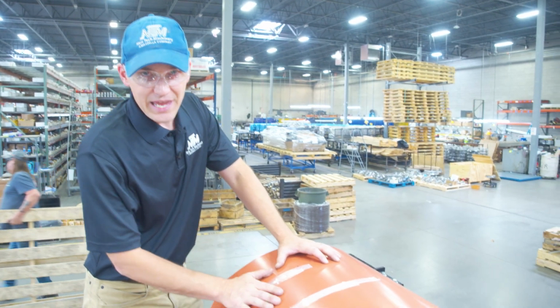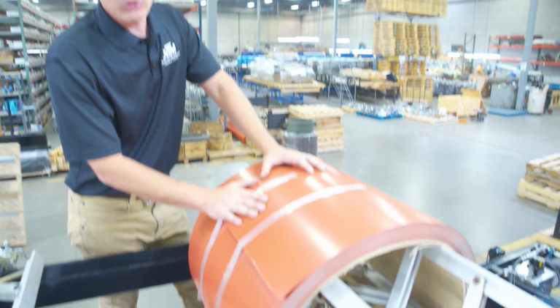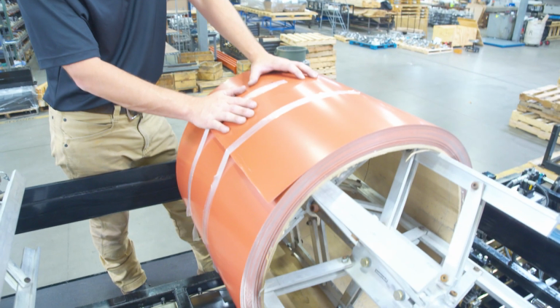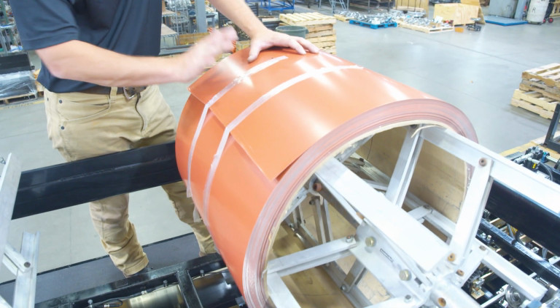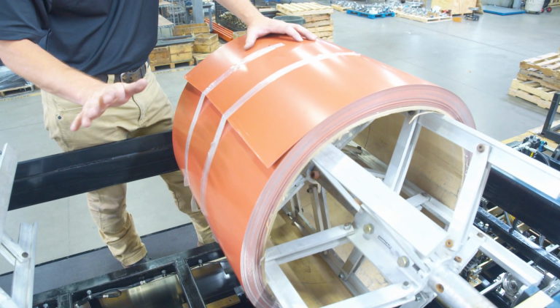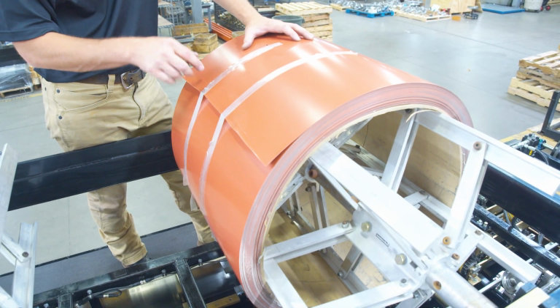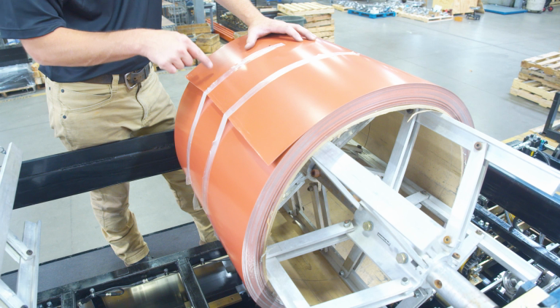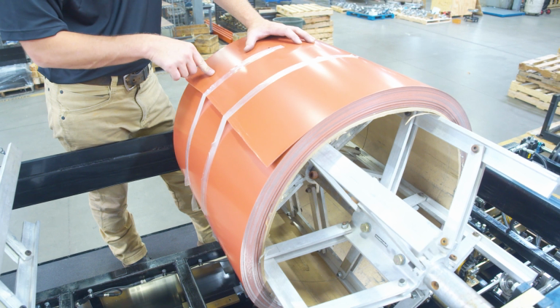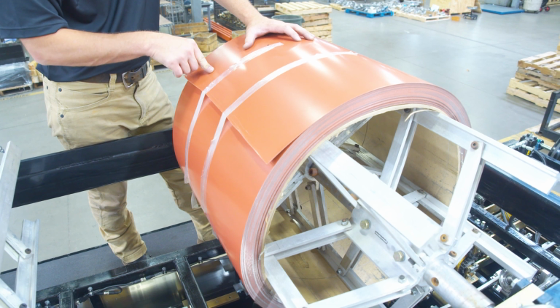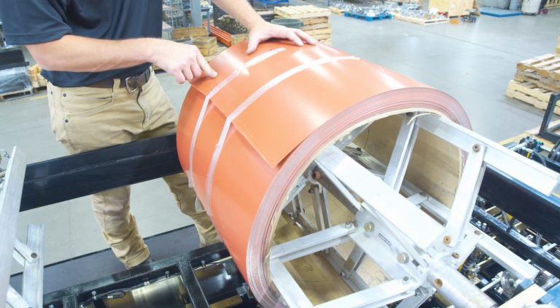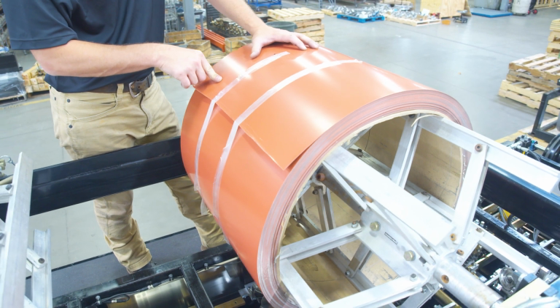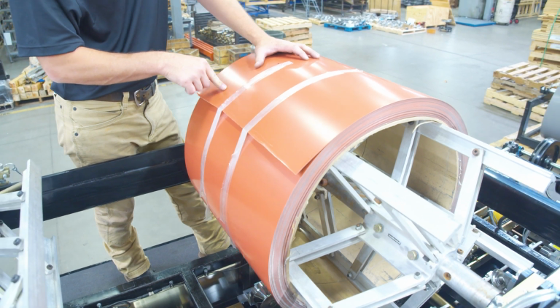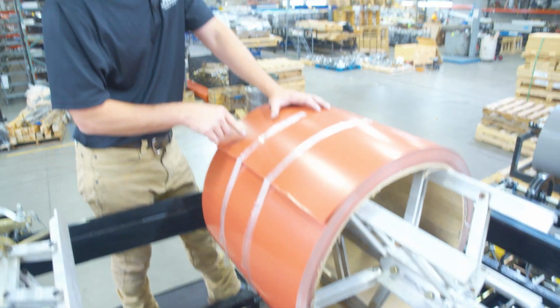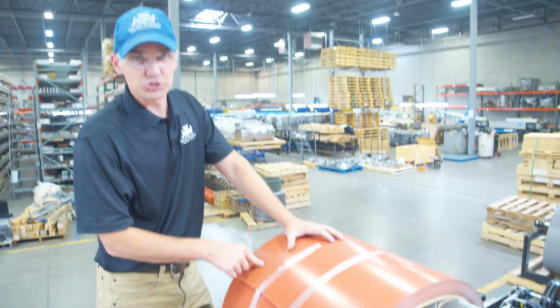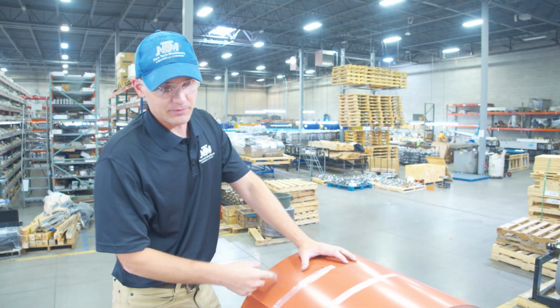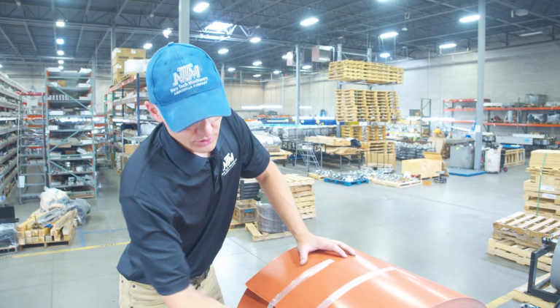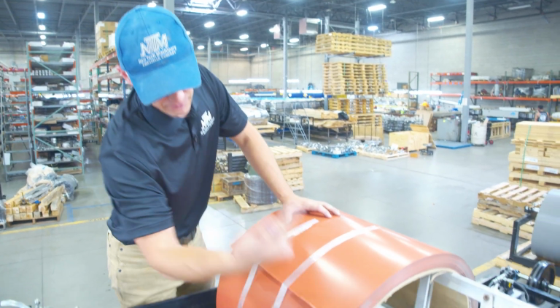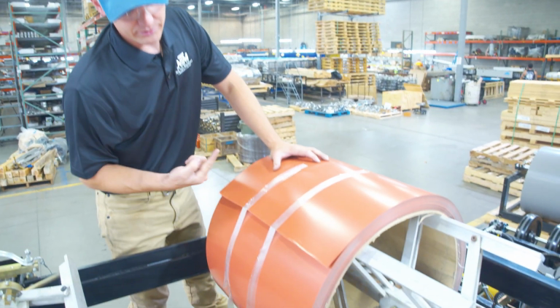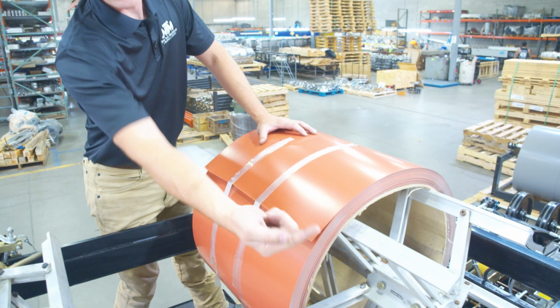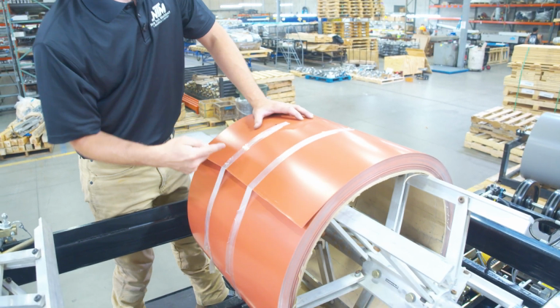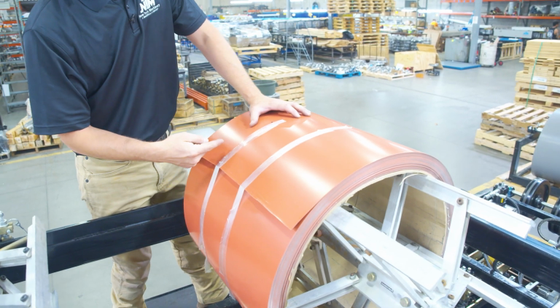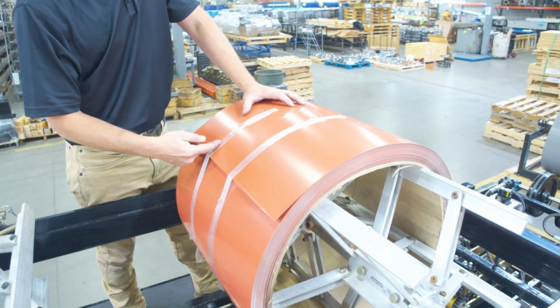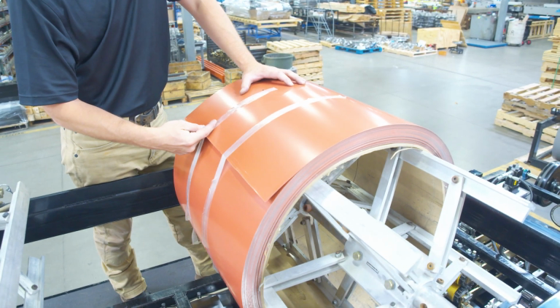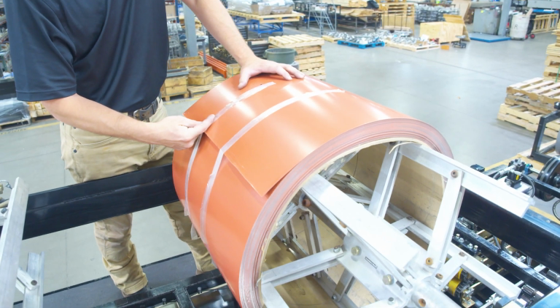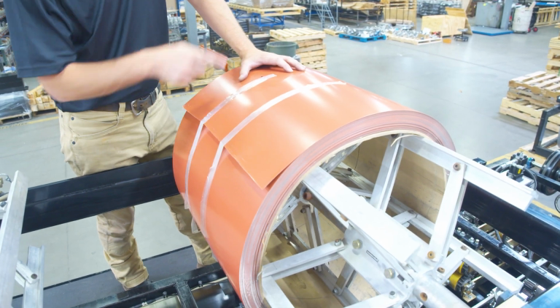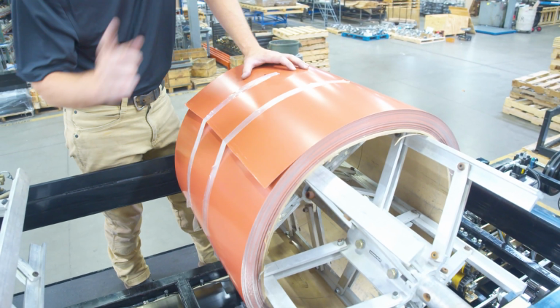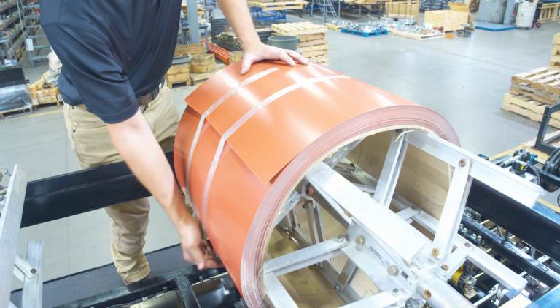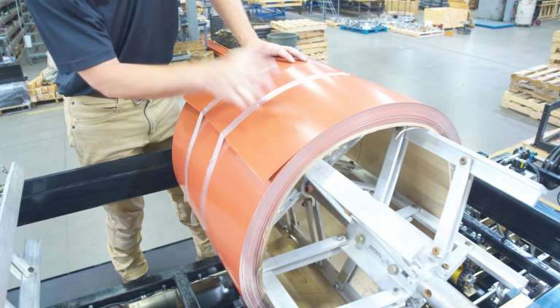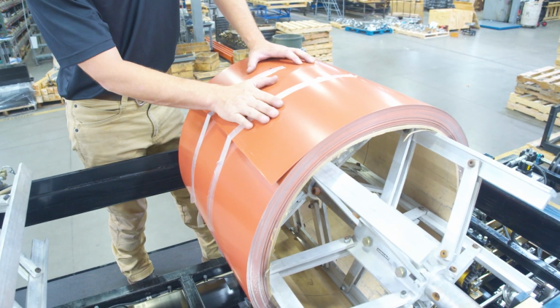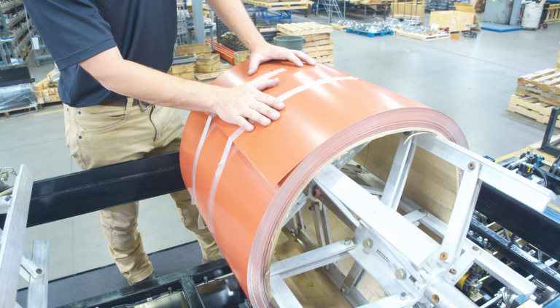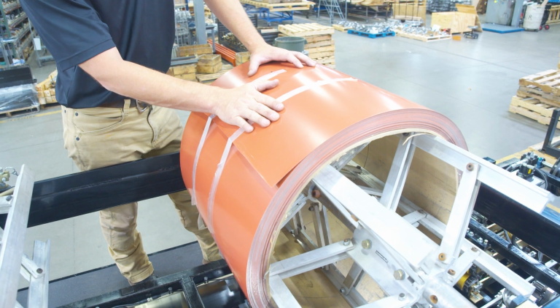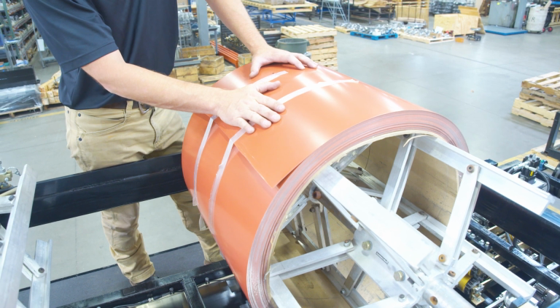Tape and/or magnets are not acceptable for securing this machine in transit. When the machine is in transit, you should have one ratchet strap around the ID and one ratchet strap on the belly of the coil.